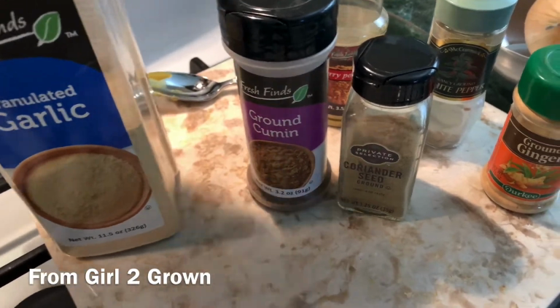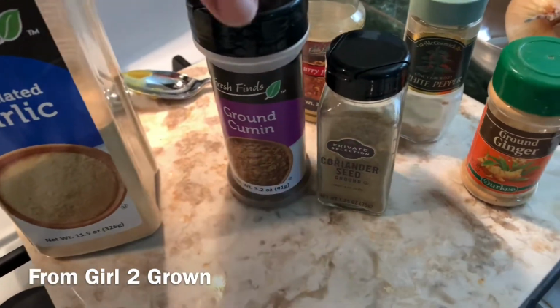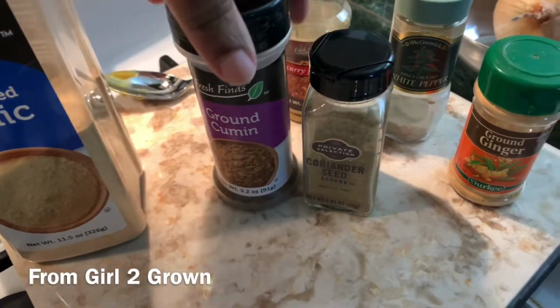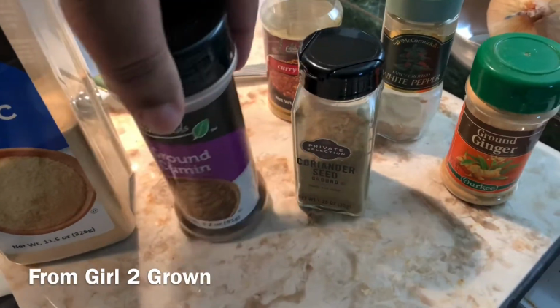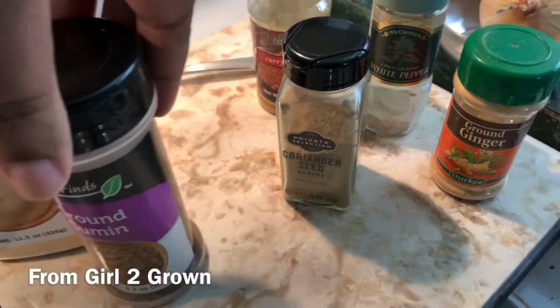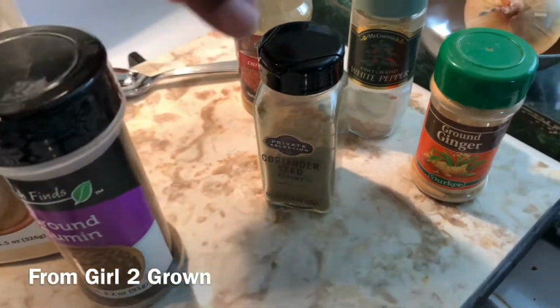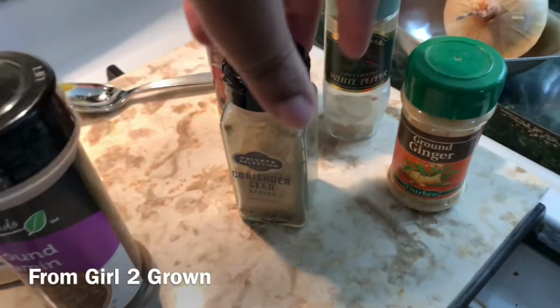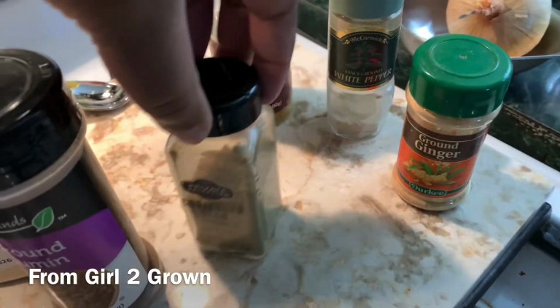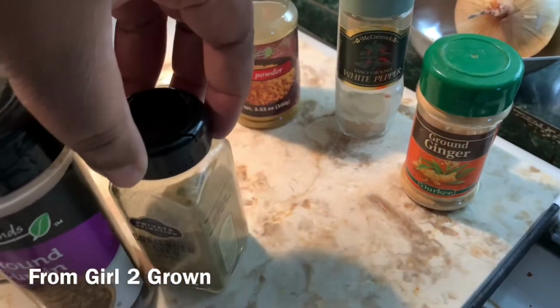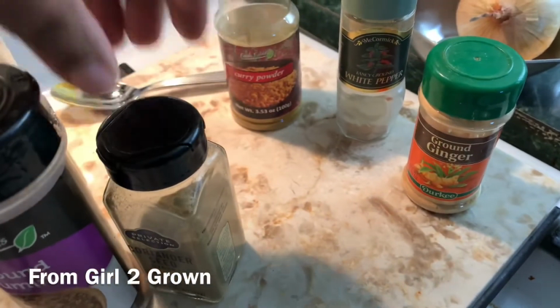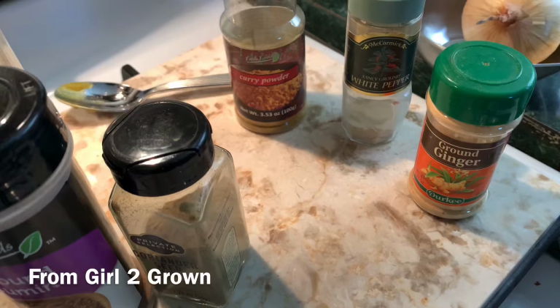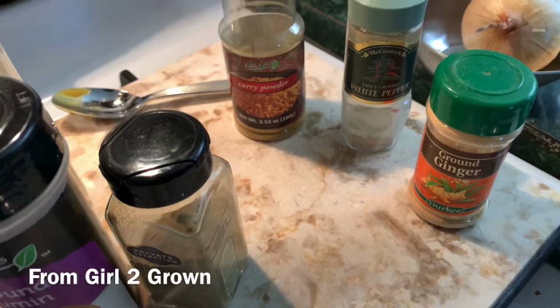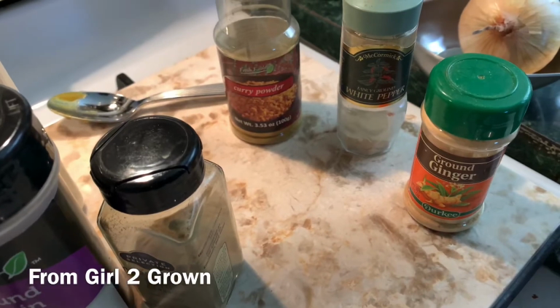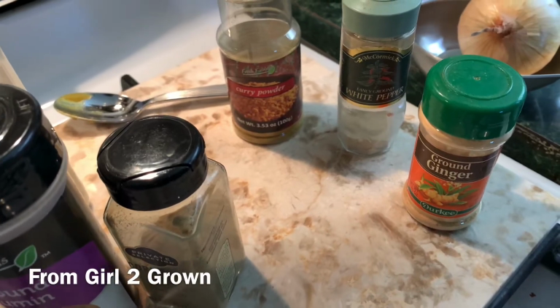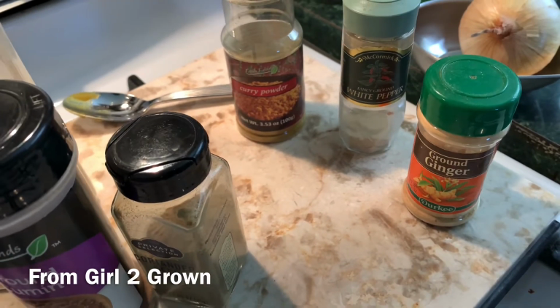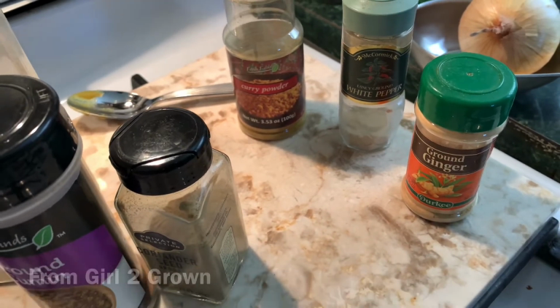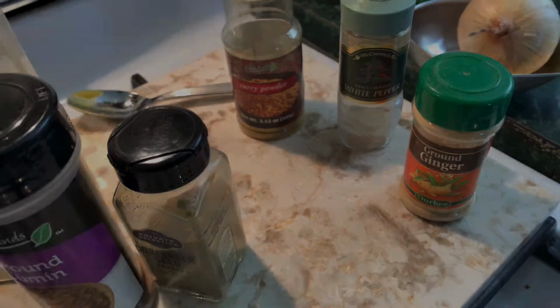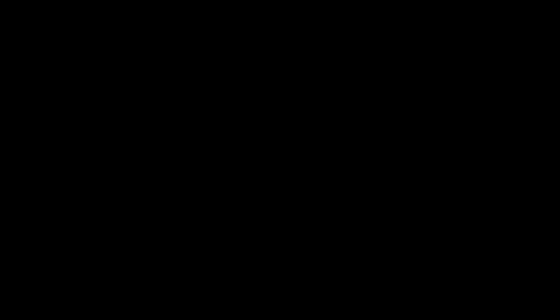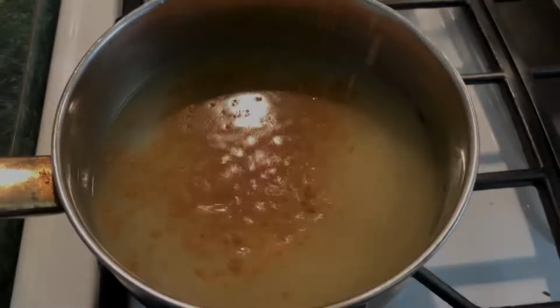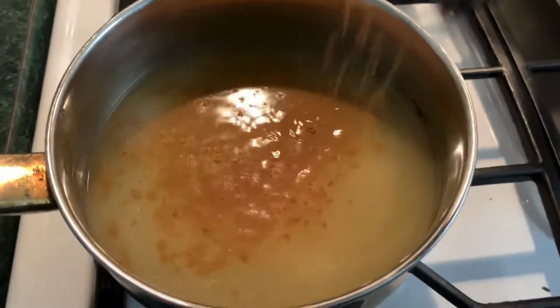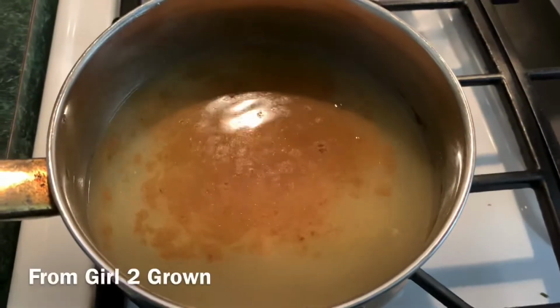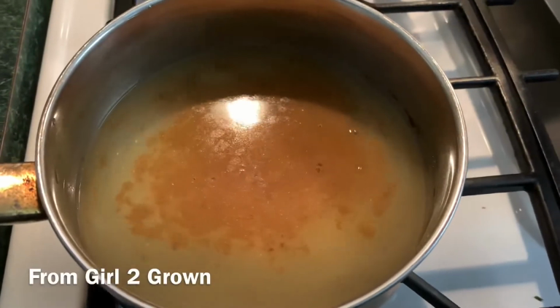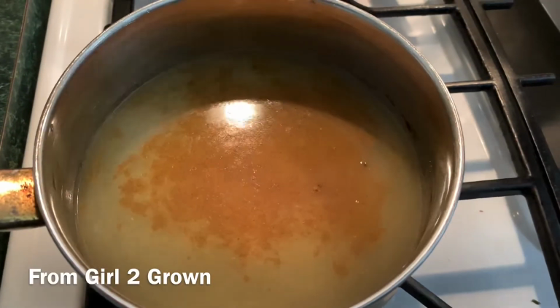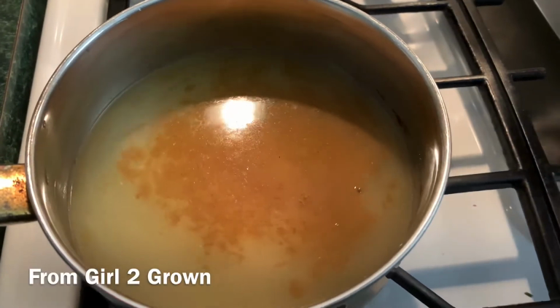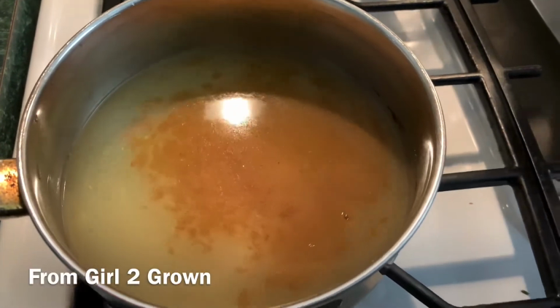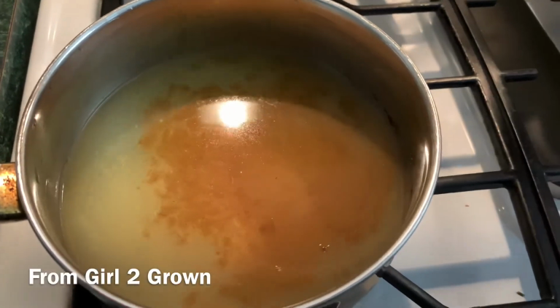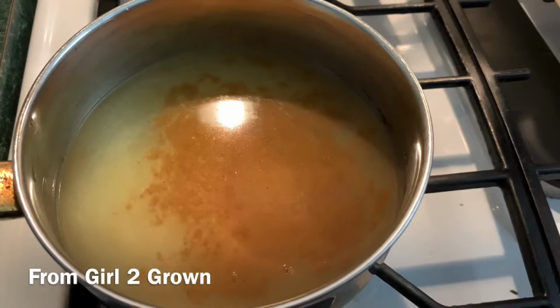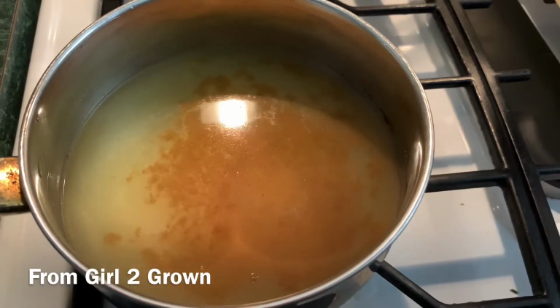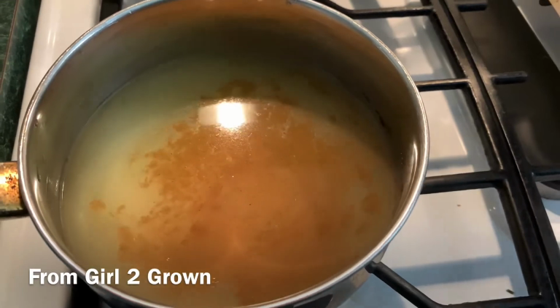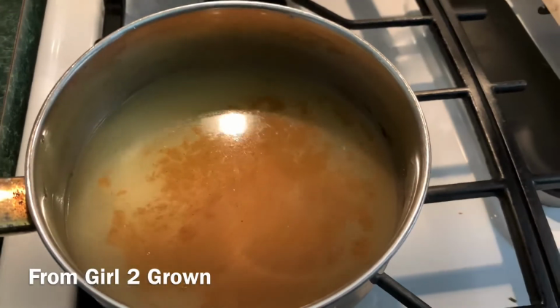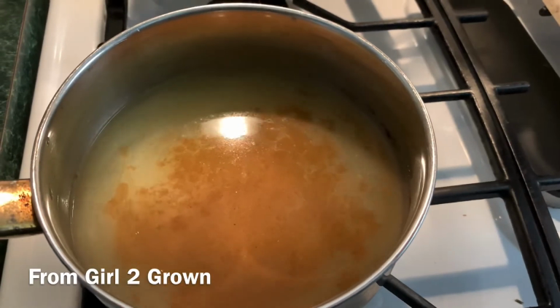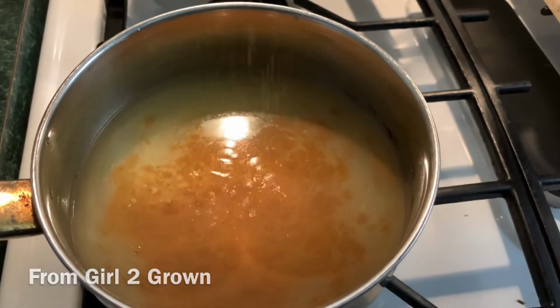From there I'm using a little garlic, some cumin, coriander, ginger, as well as some curry powder and white pepper.